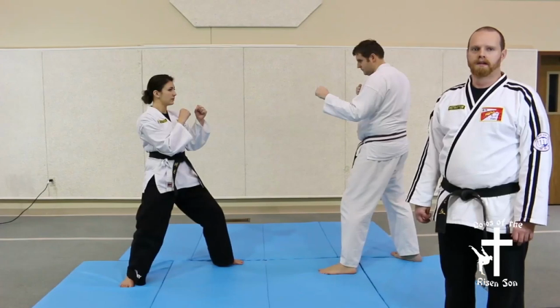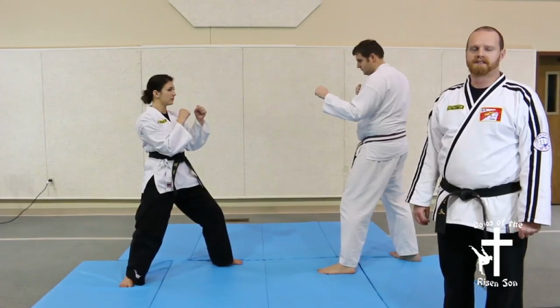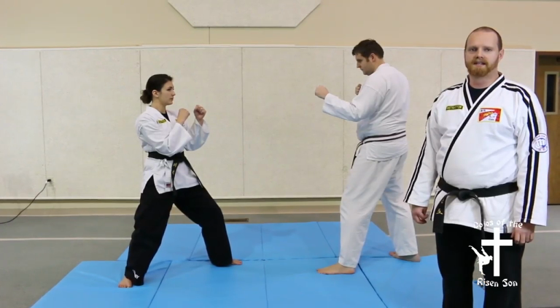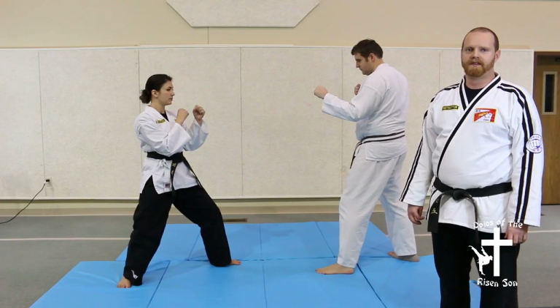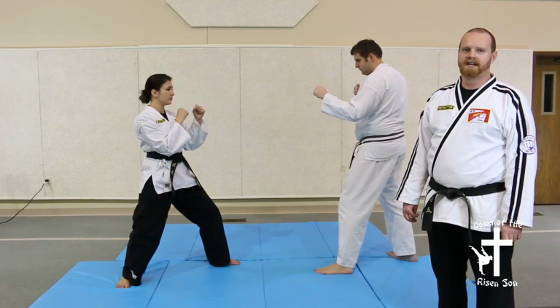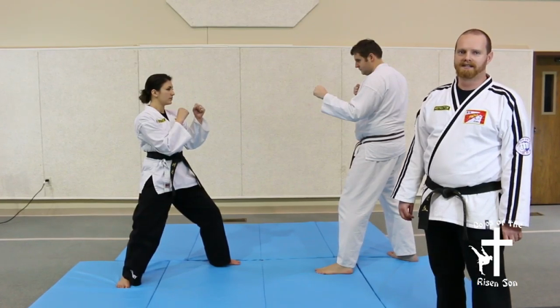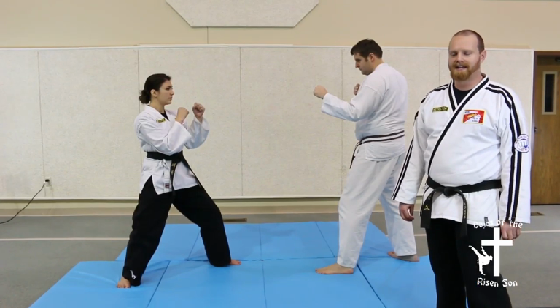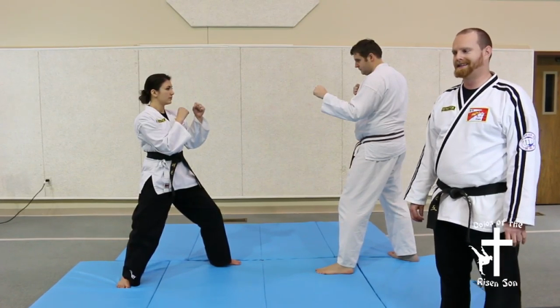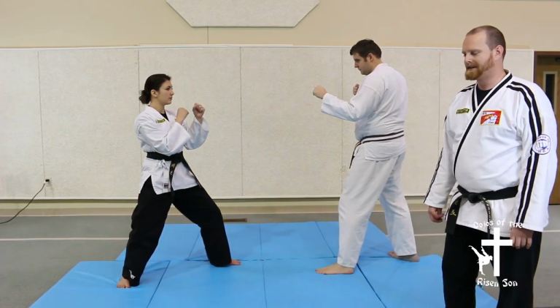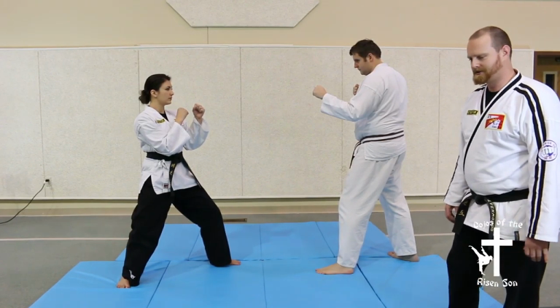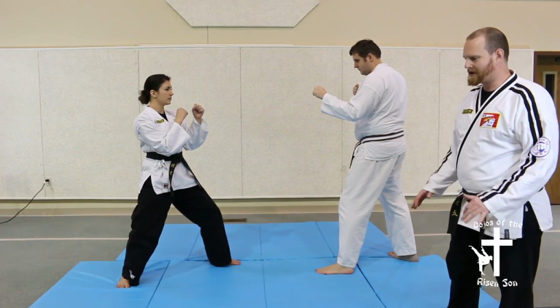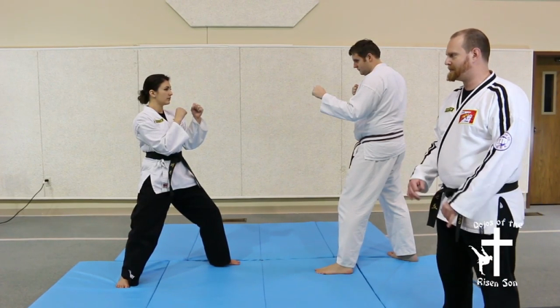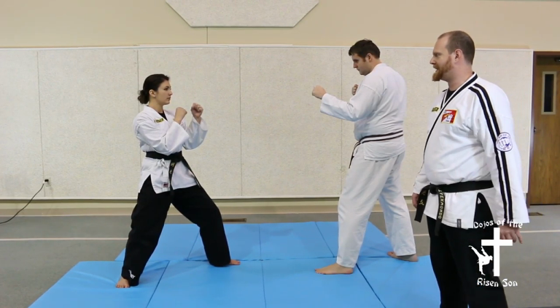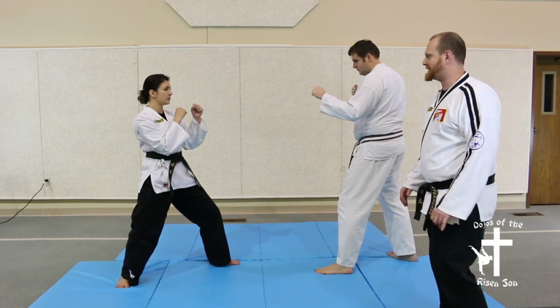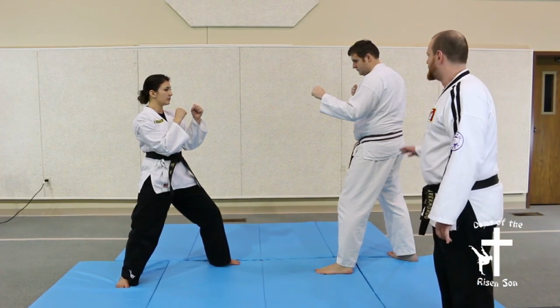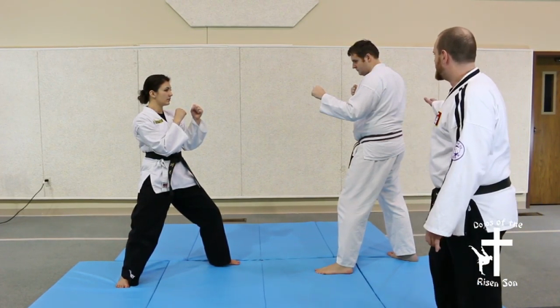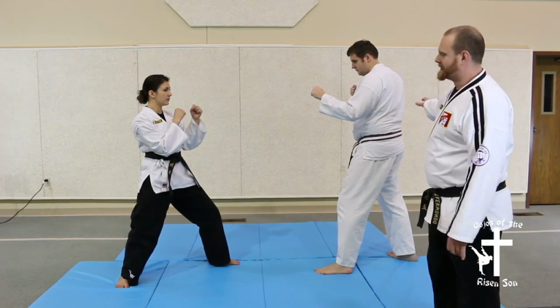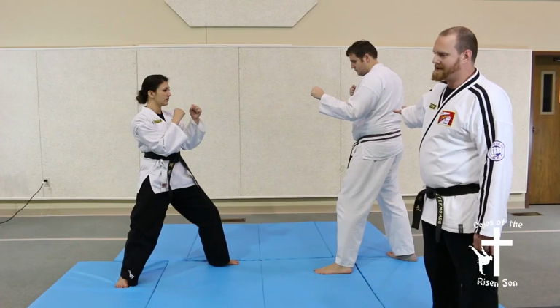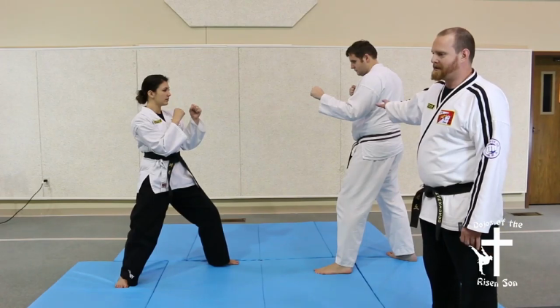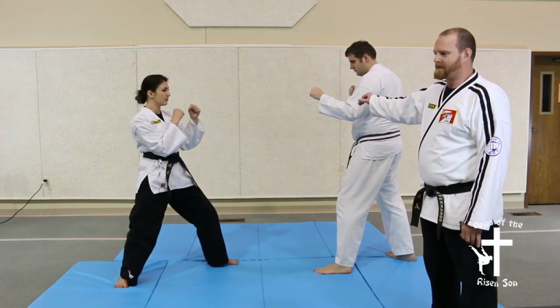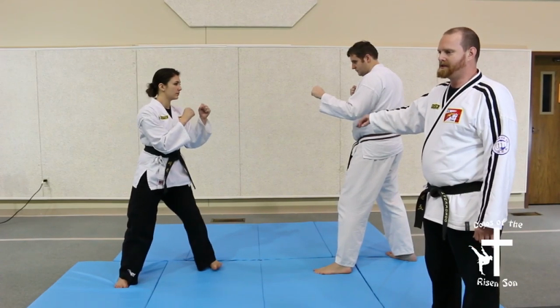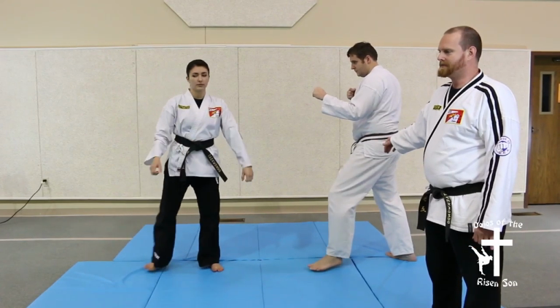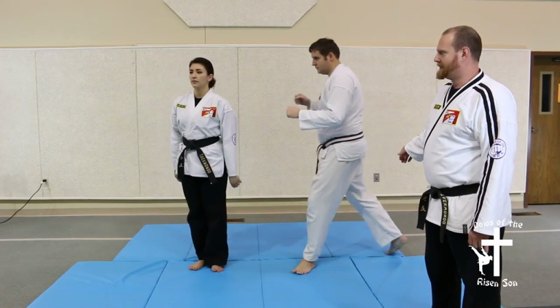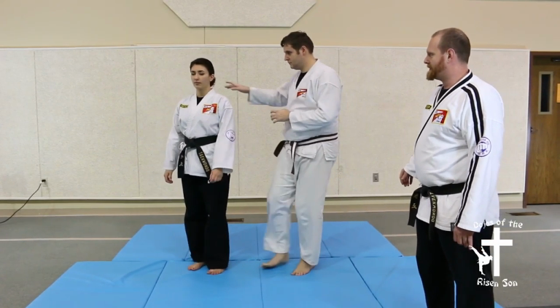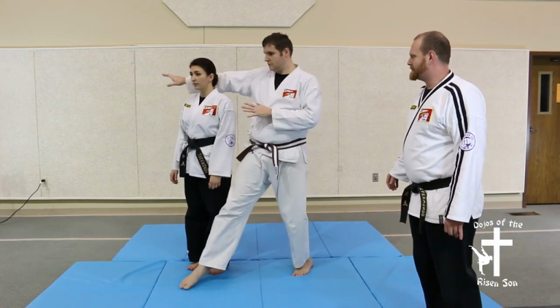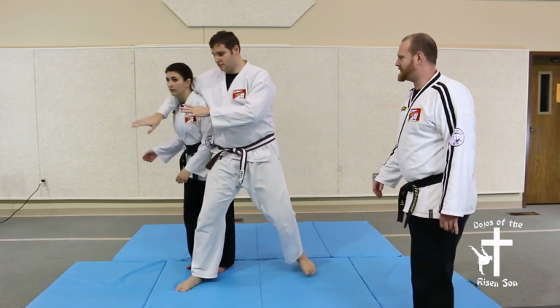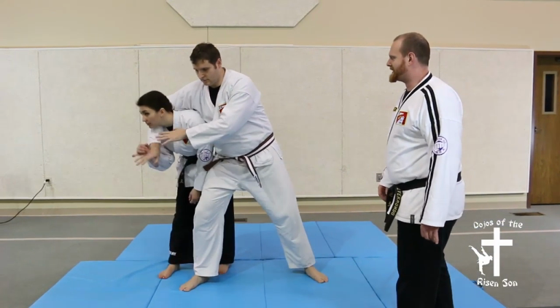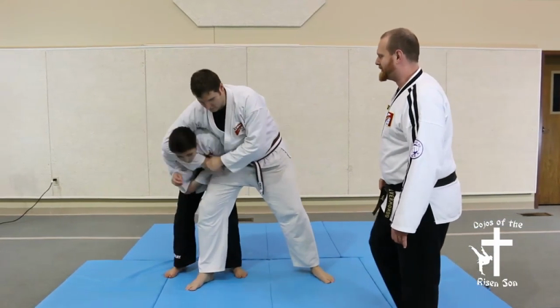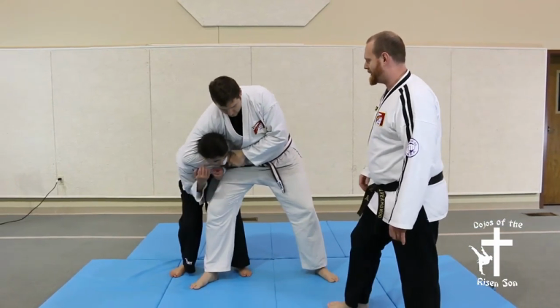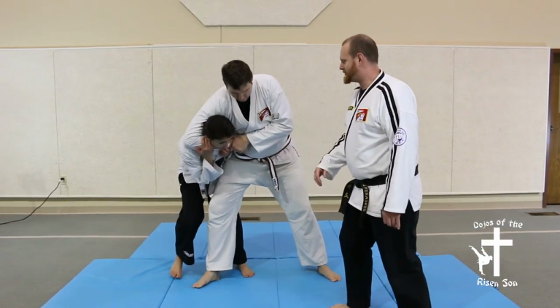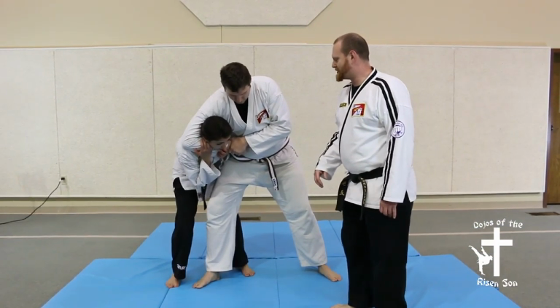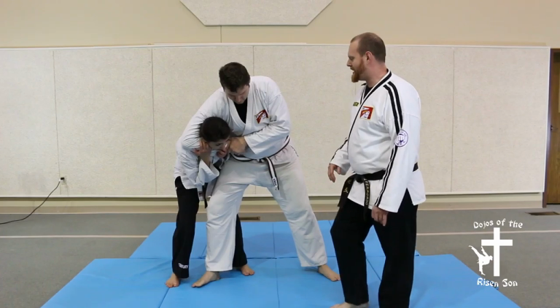Defensive Technique 15 is against a headlock, just your stereotypical headlock. The attacker comes up from behind you, puts you in that headlock, and tries to choke you out.